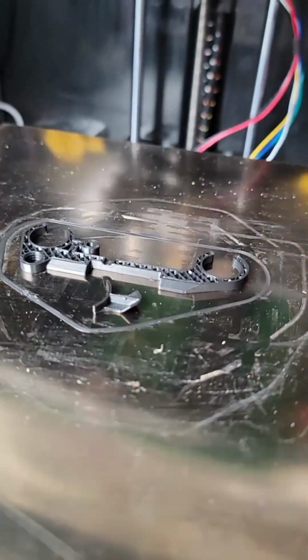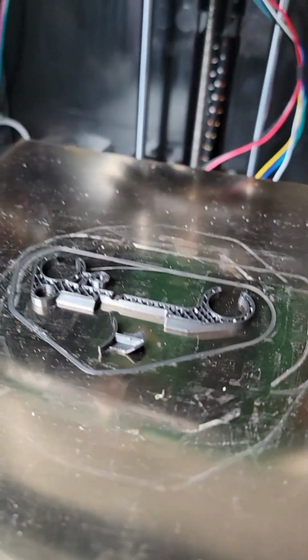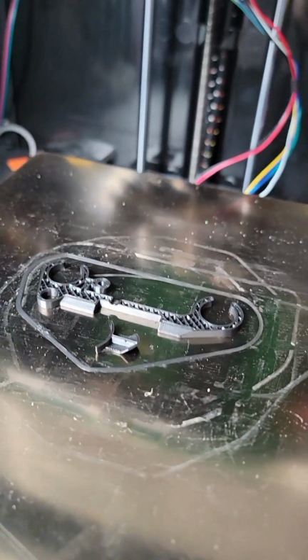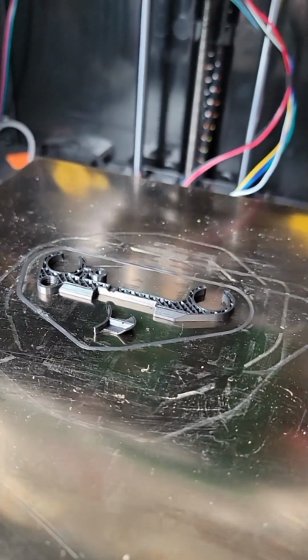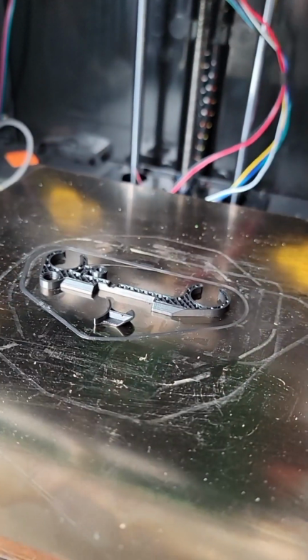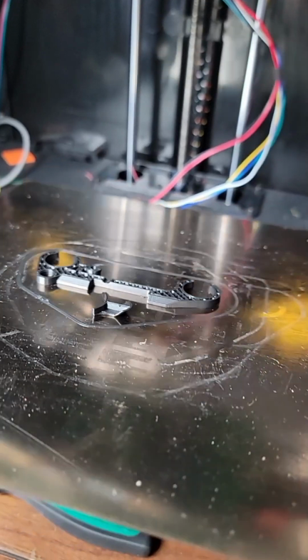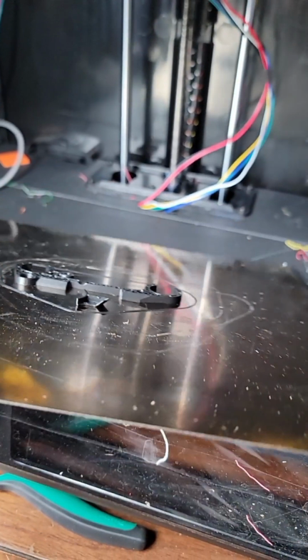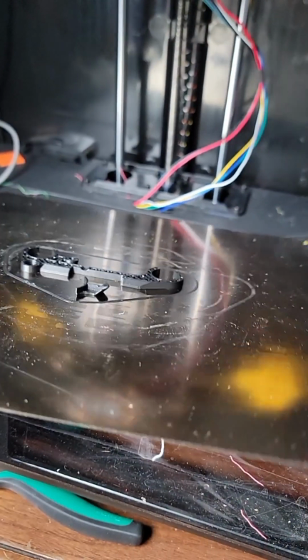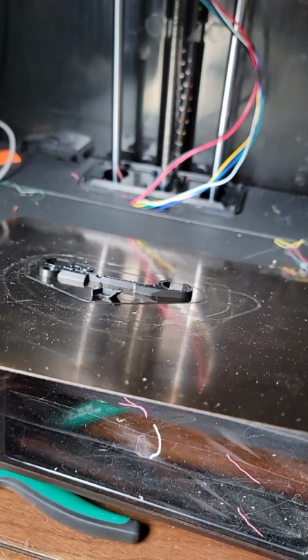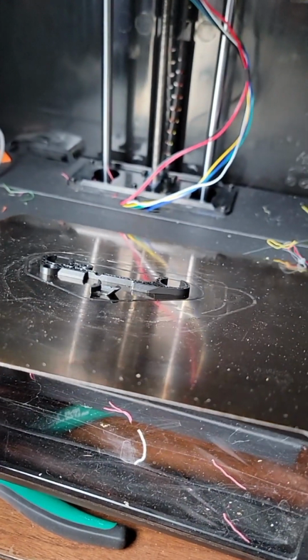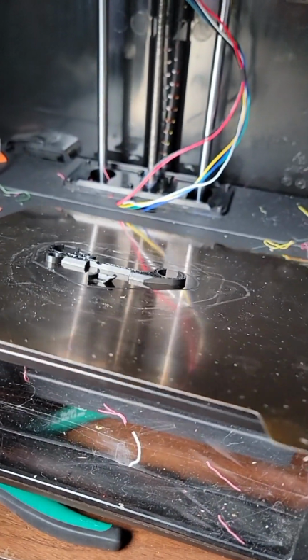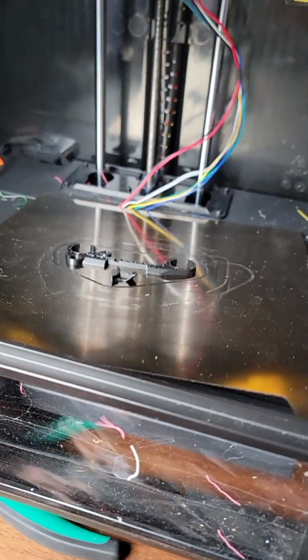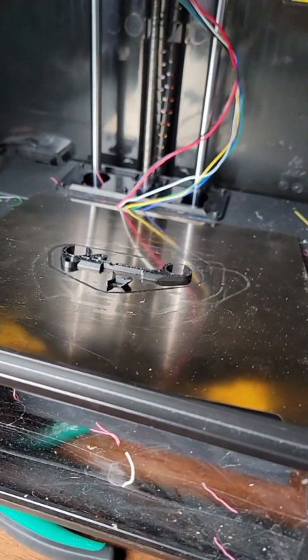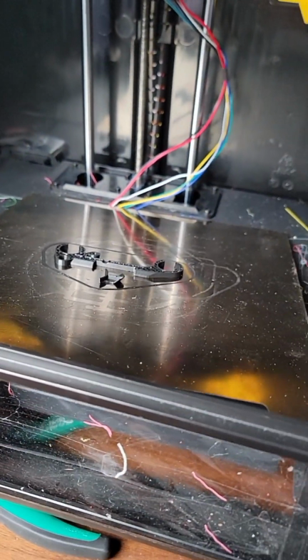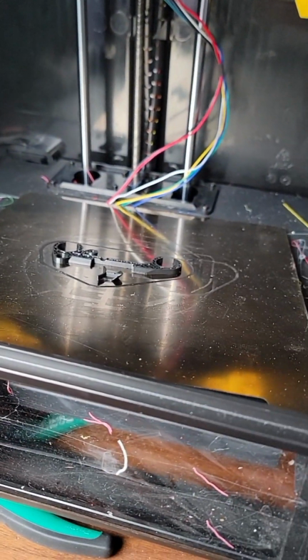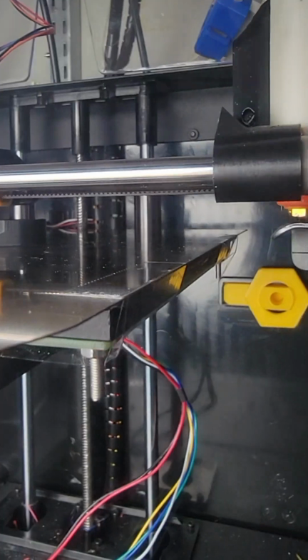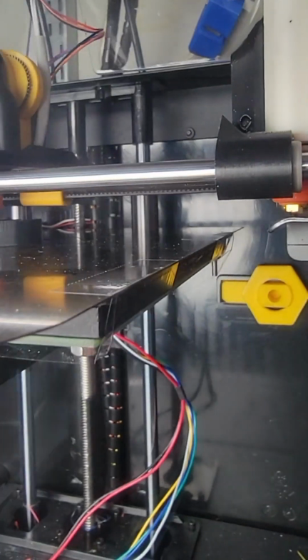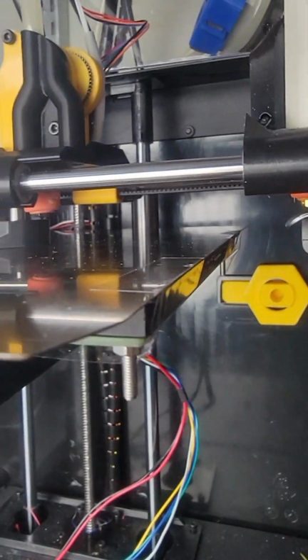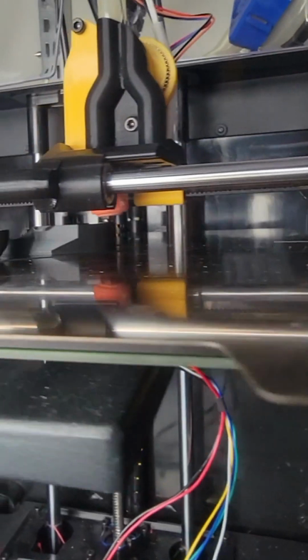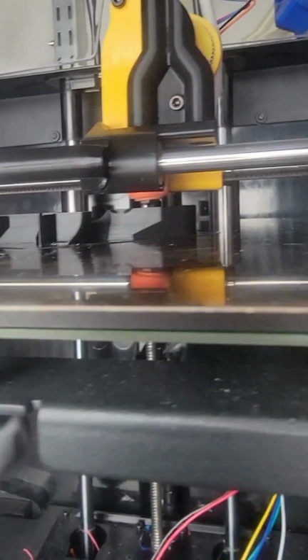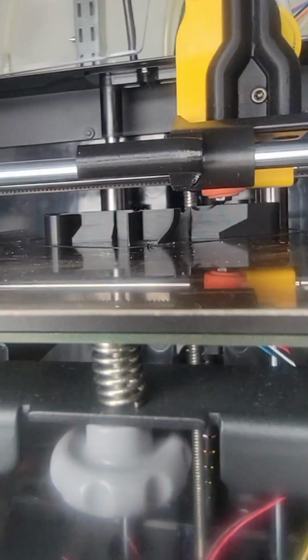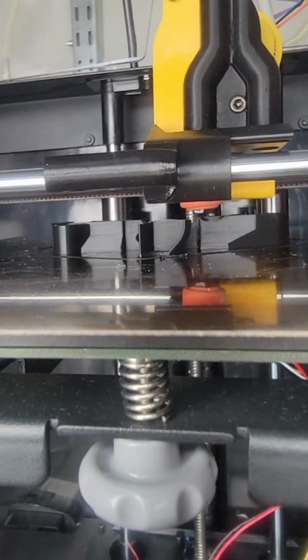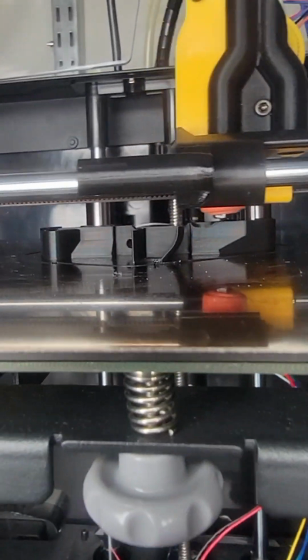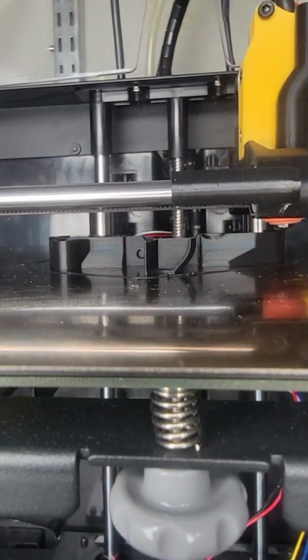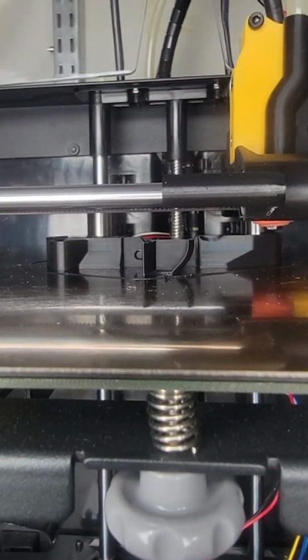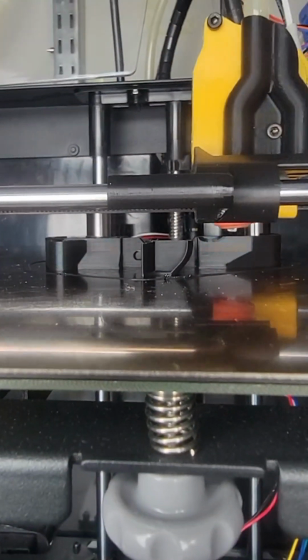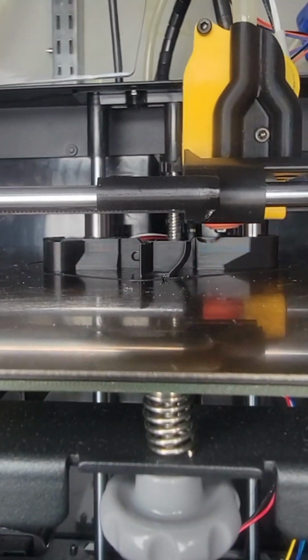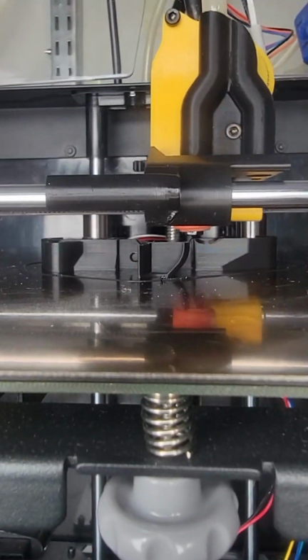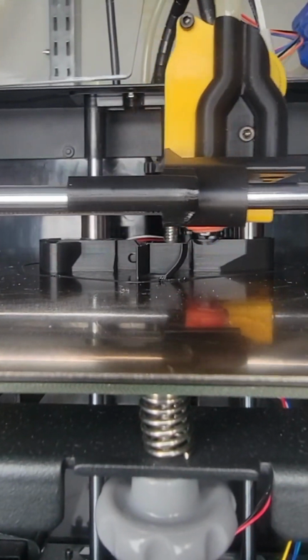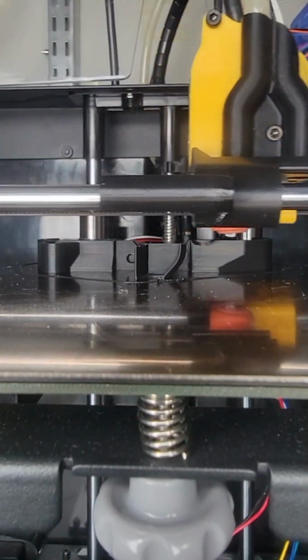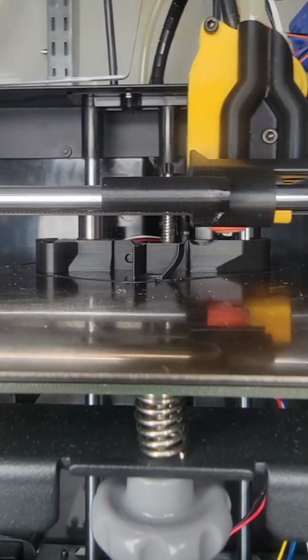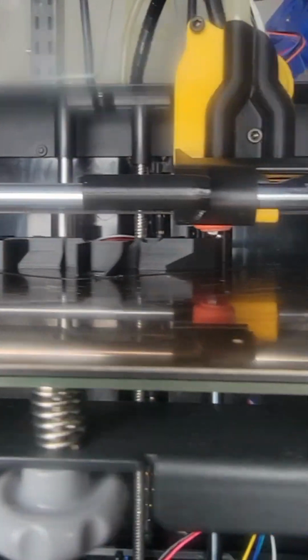Let's see what we can do short-term before I get a higher-rated mag sheet. That's much better — nothing a little tape can't fix.